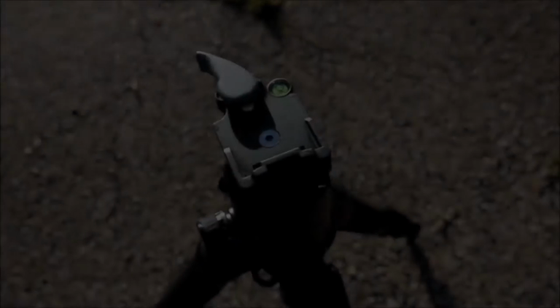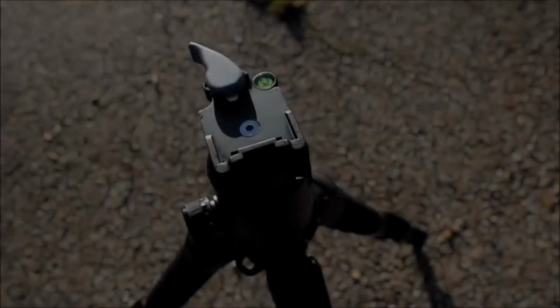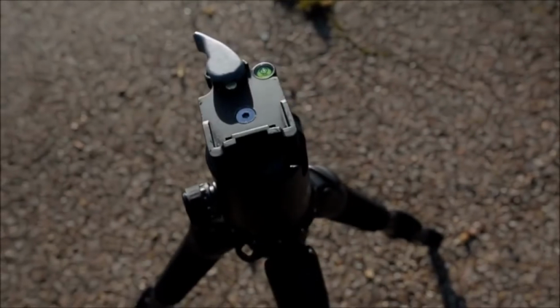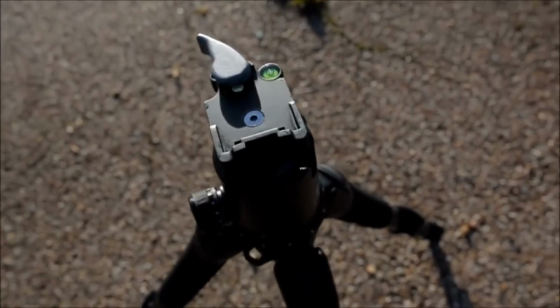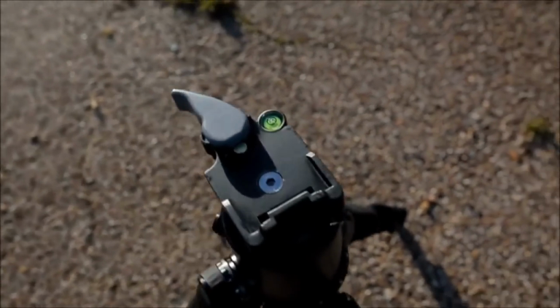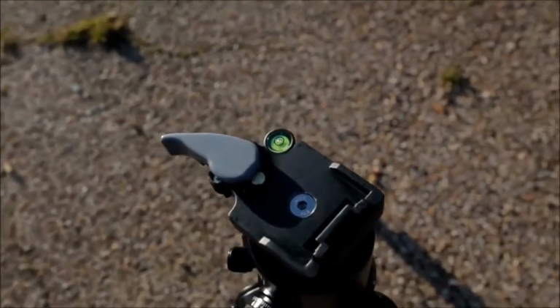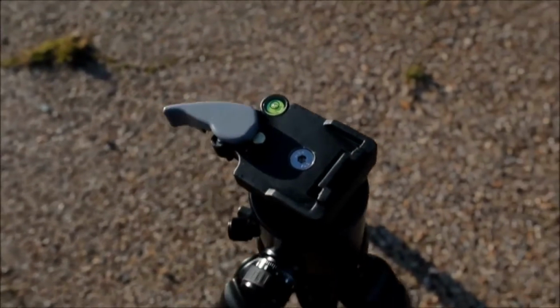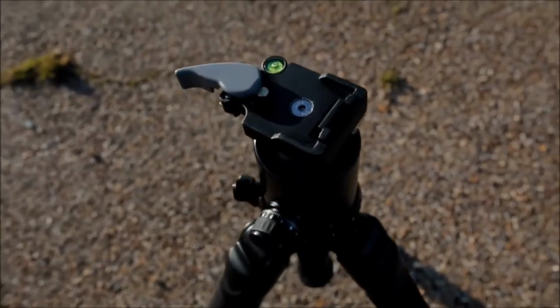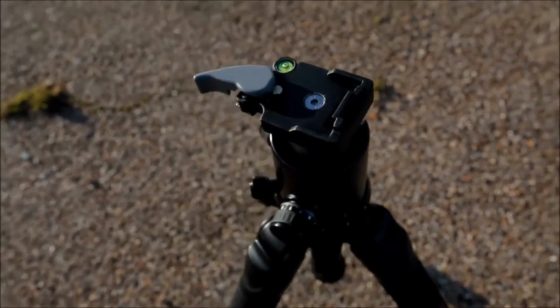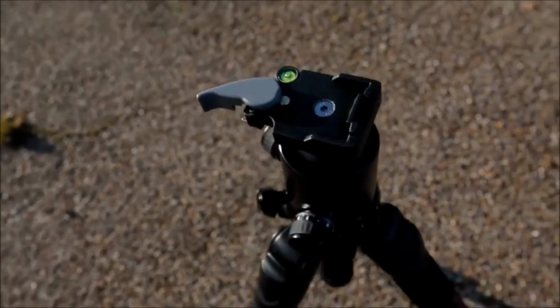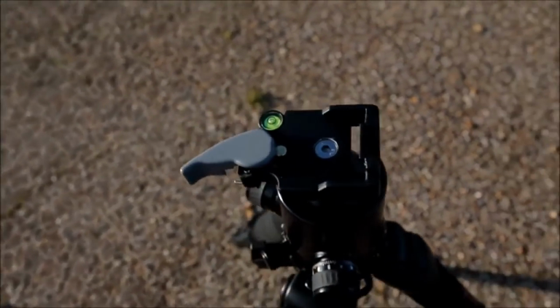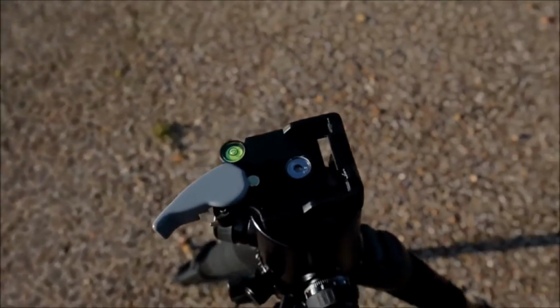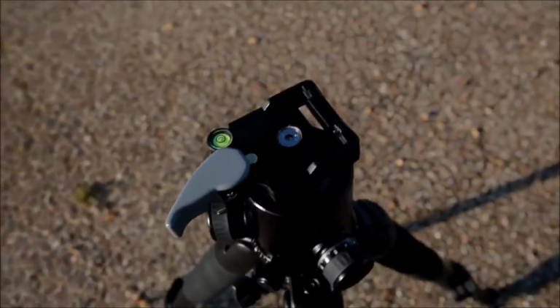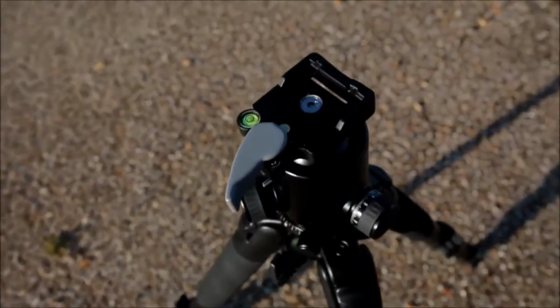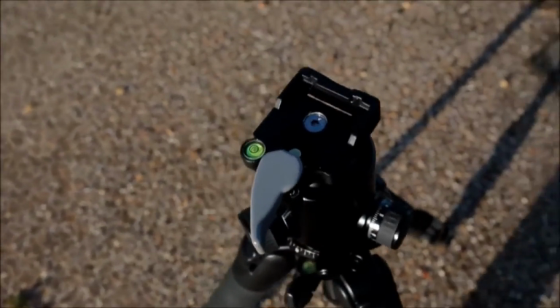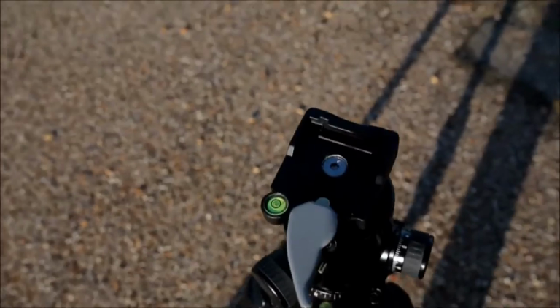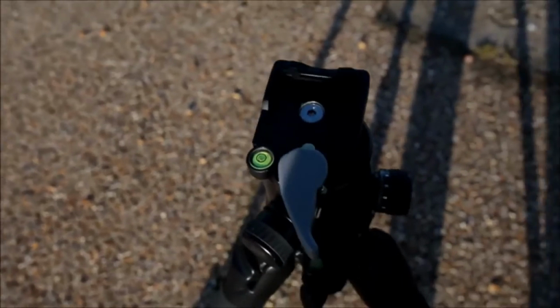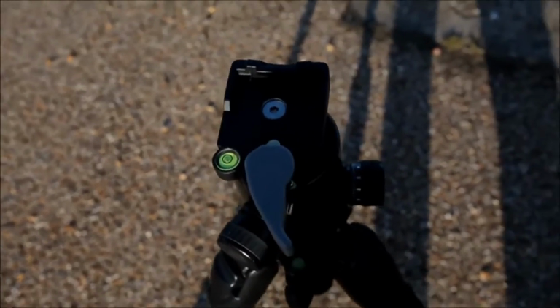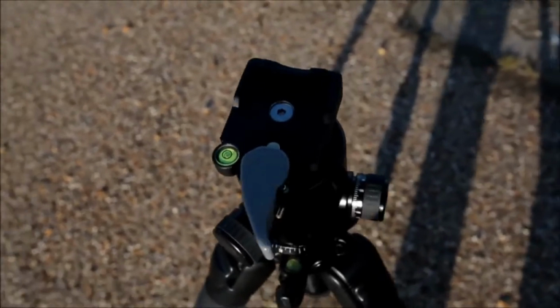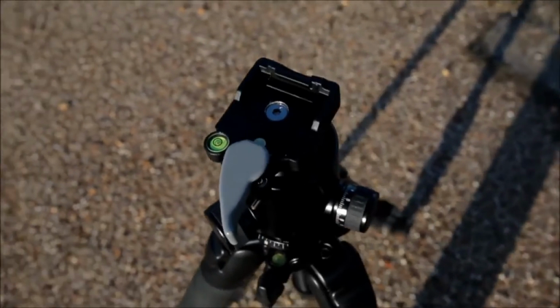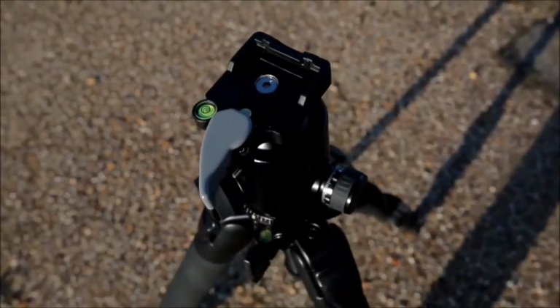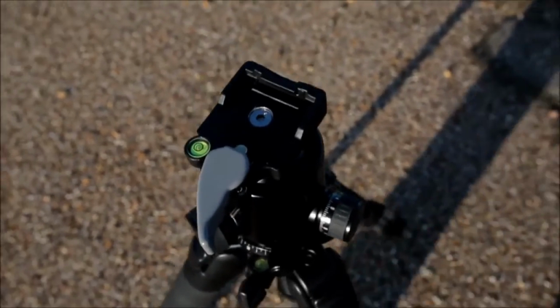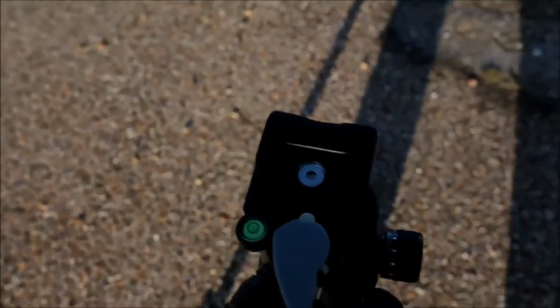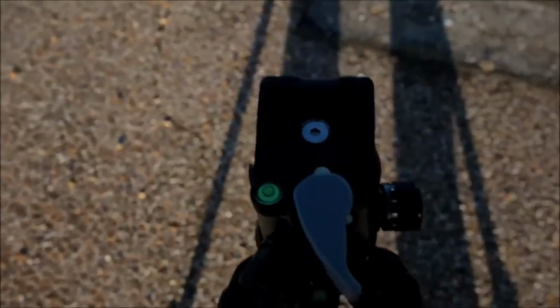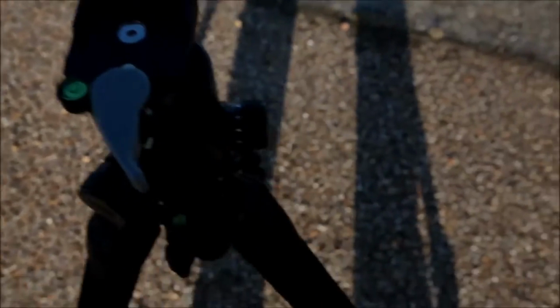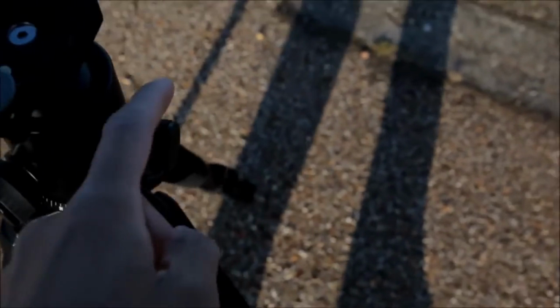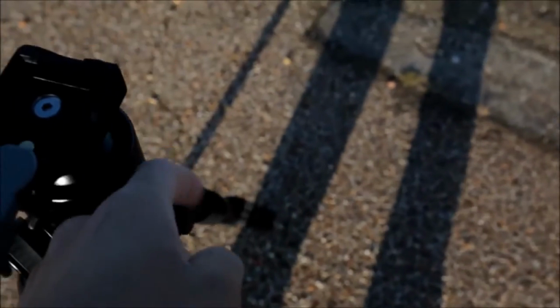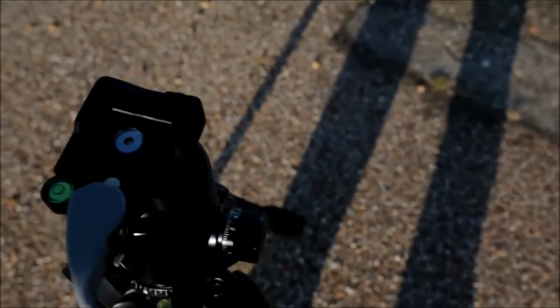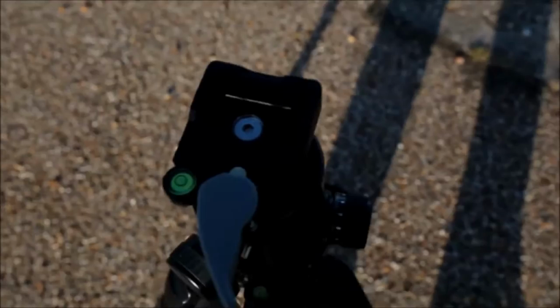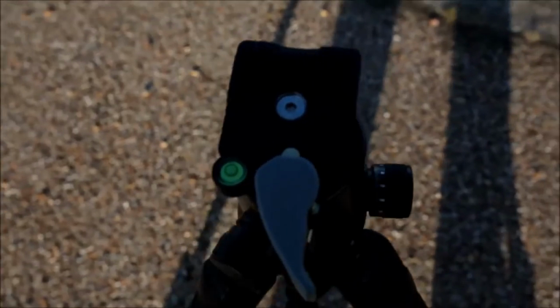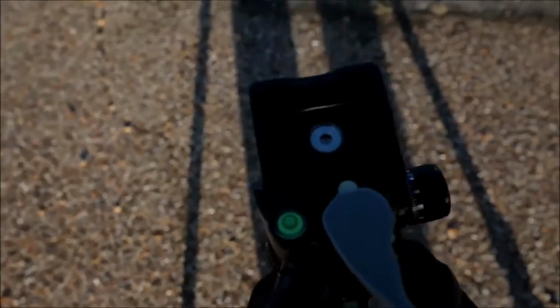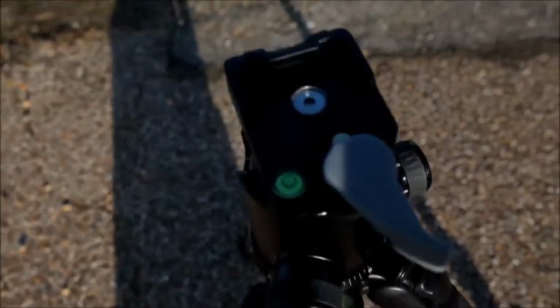Hello everyone. I'm just going to do a quick review of the Calame 7049 ball head which arrived today. It's to replace my Red Snapper RS-H12 which unfortunately lost one of its friction knobs in Finland.